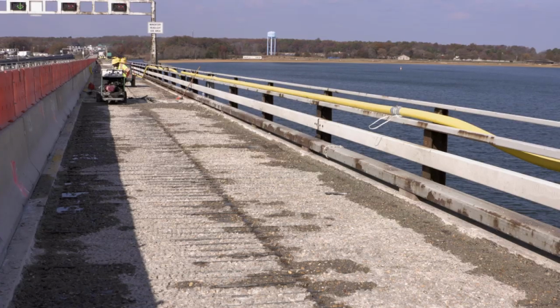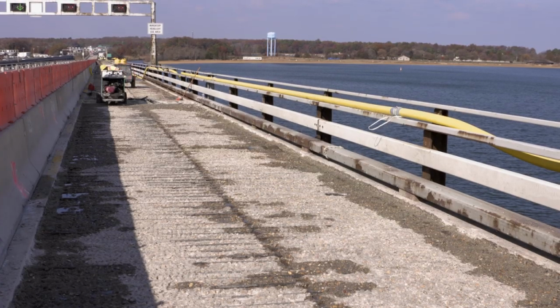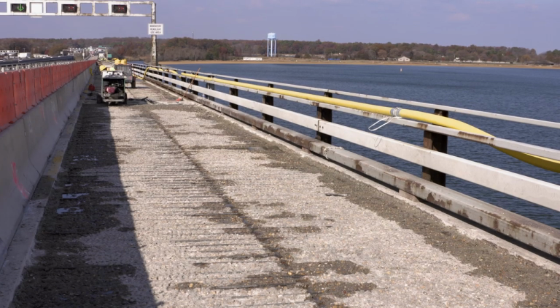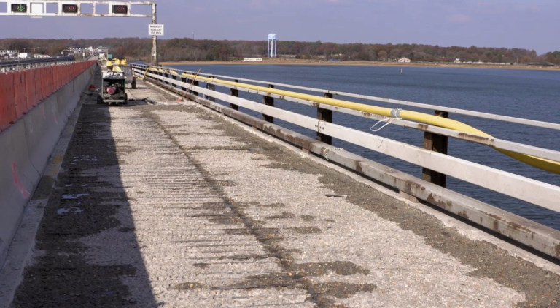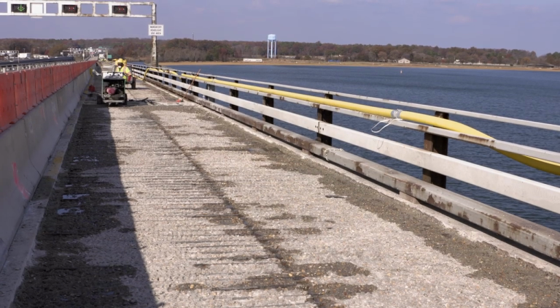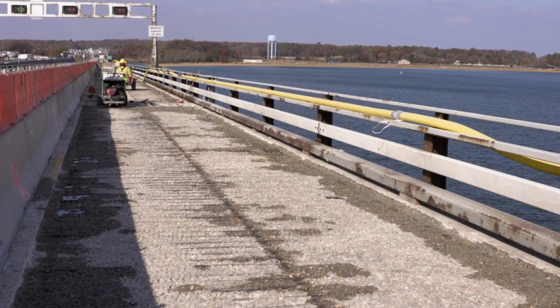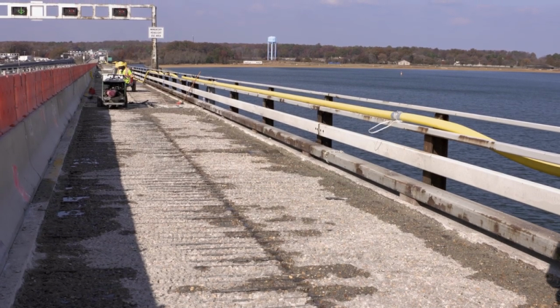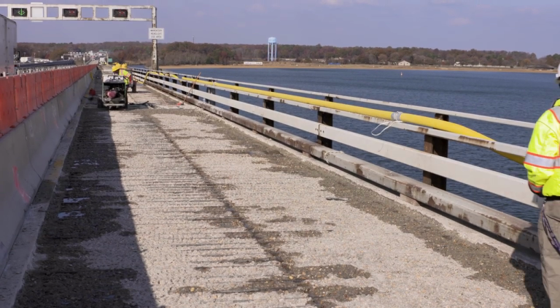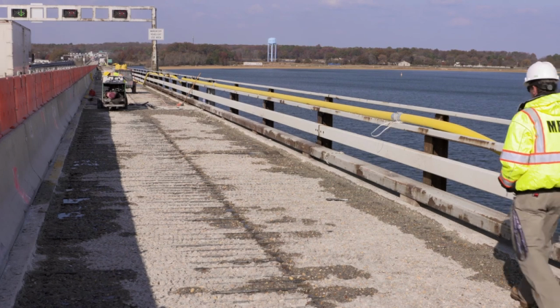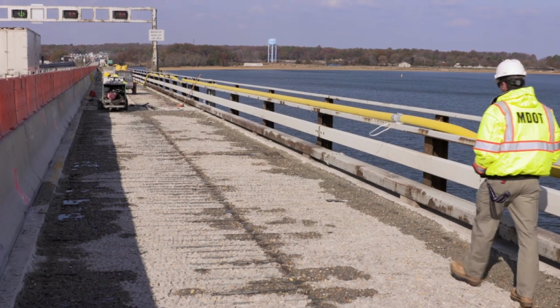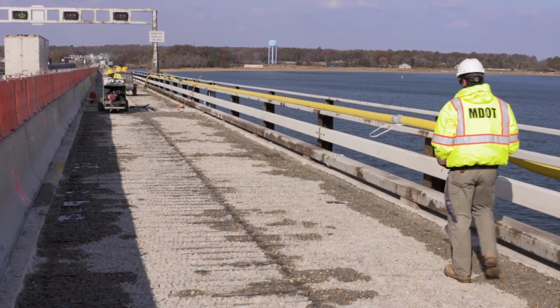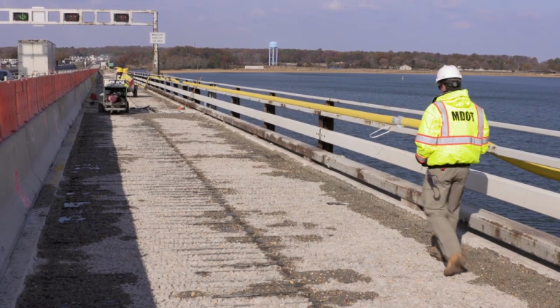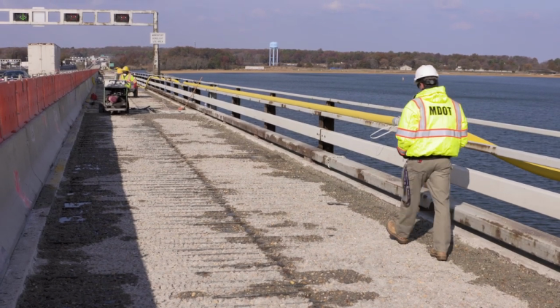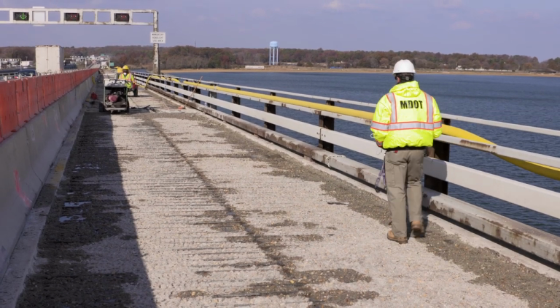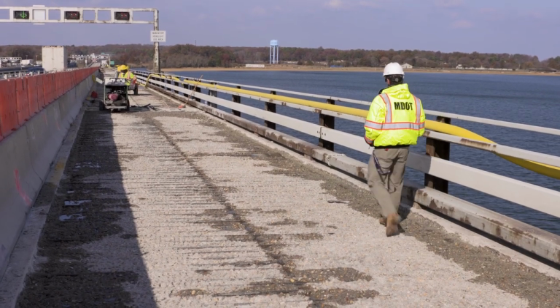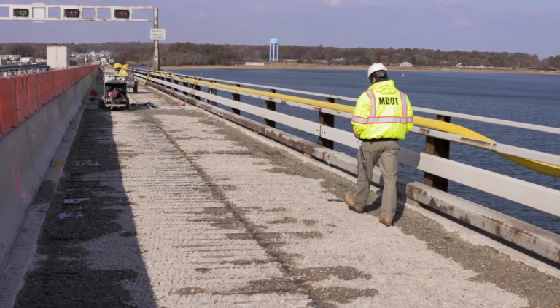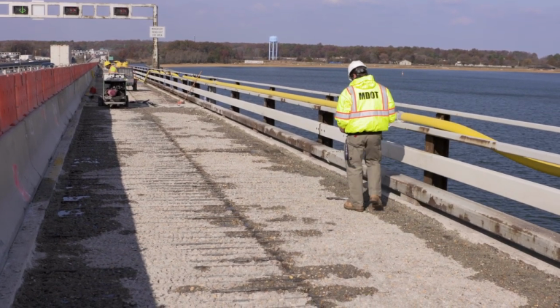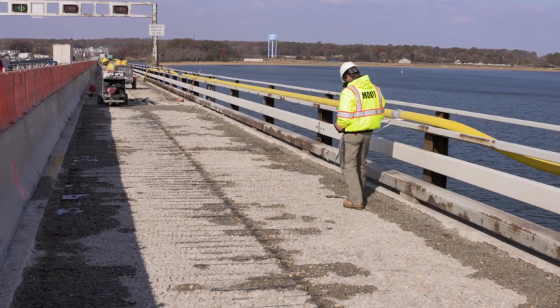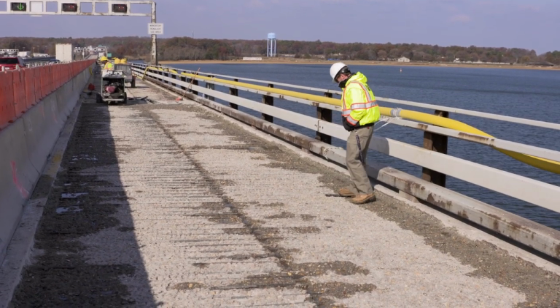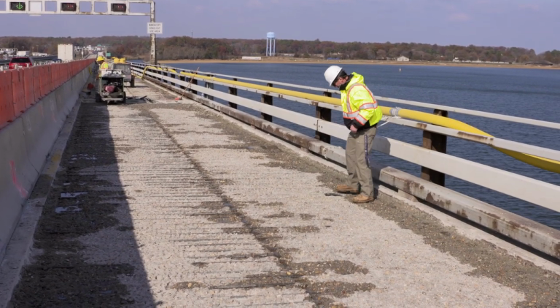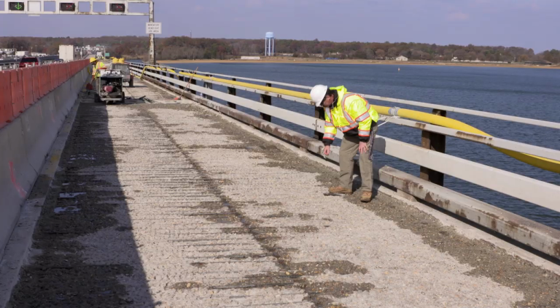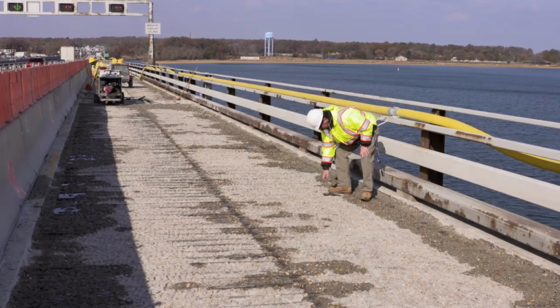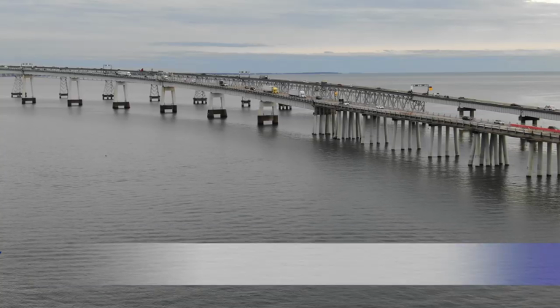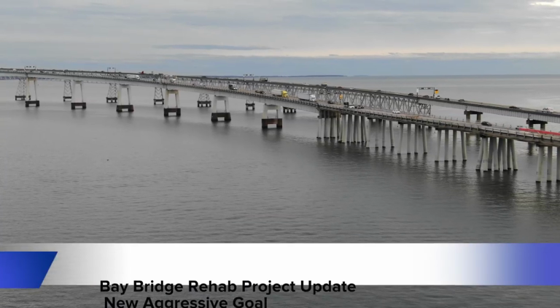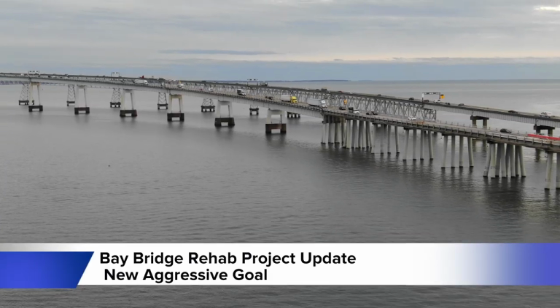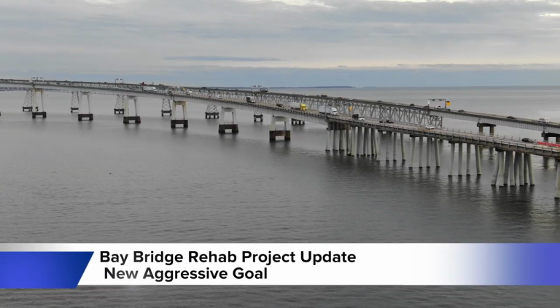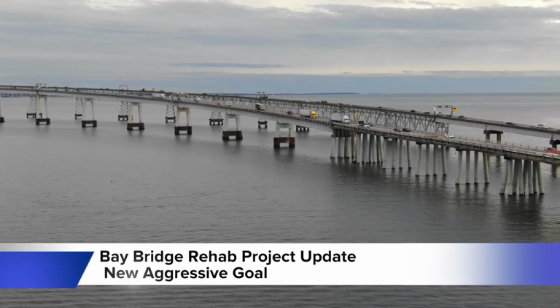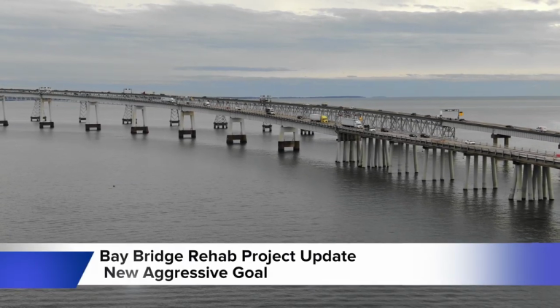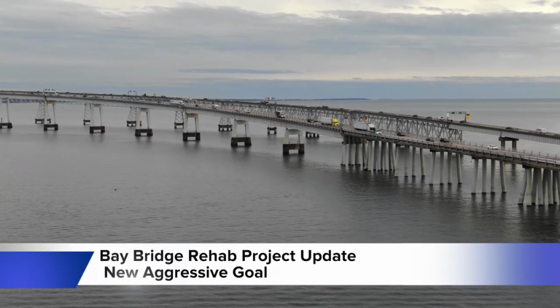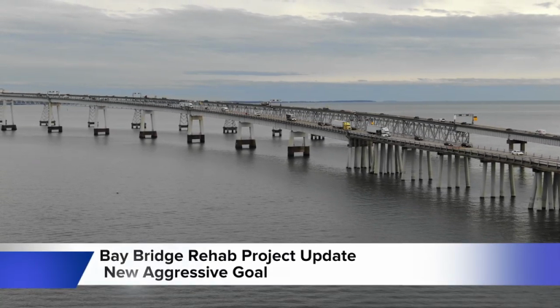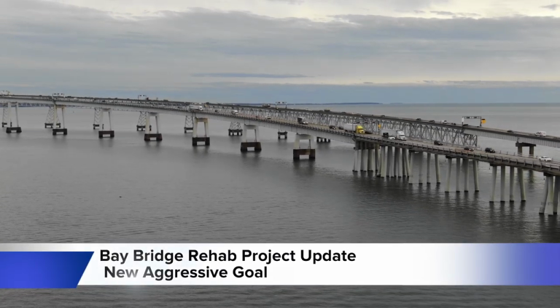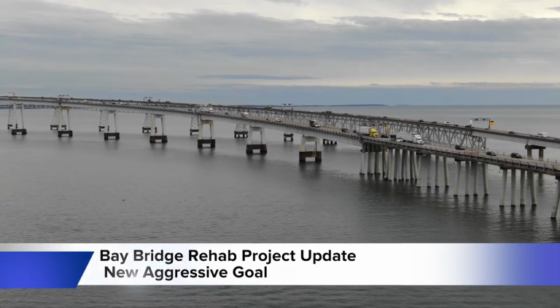The westbound Wright Lane will remain closed 24-7, as nearly half of the deck has not yet been resurfaced. Once the deck is milled, the milled section cannot support traffic.